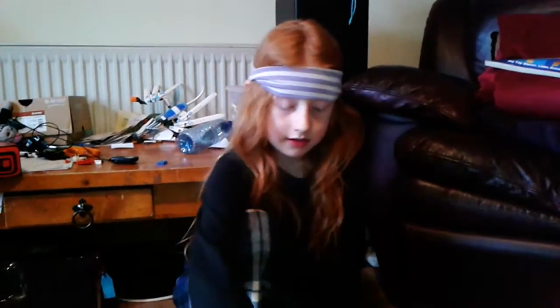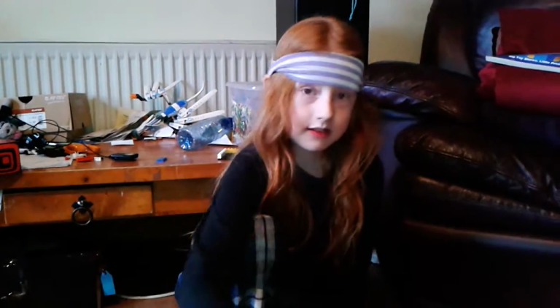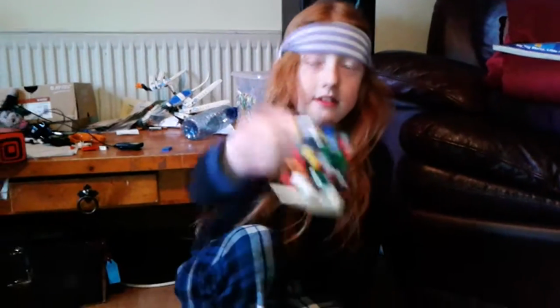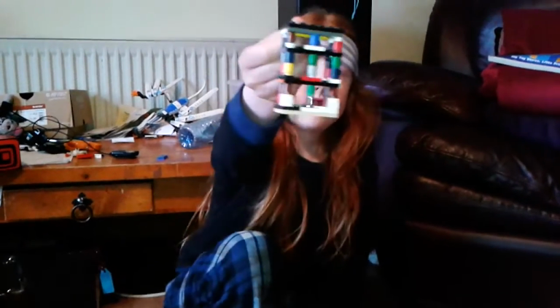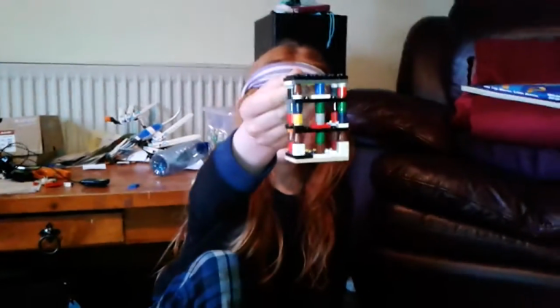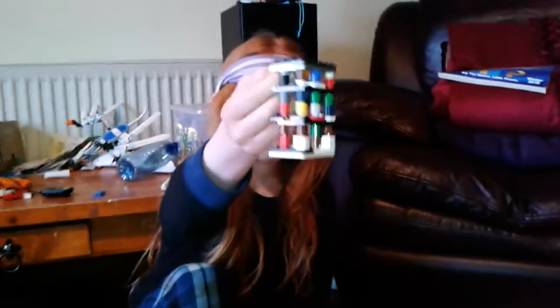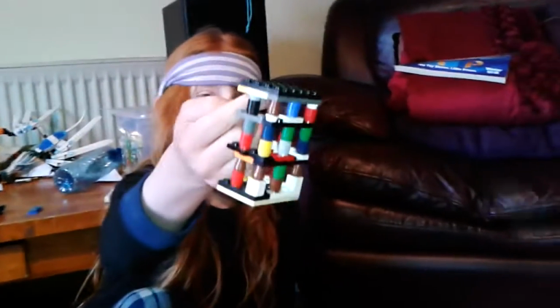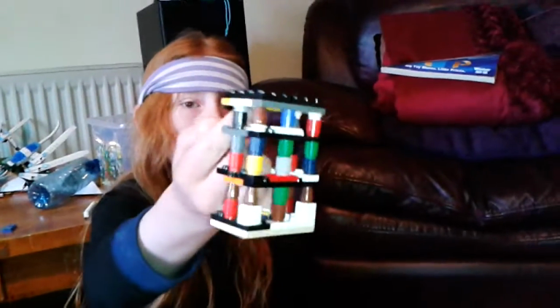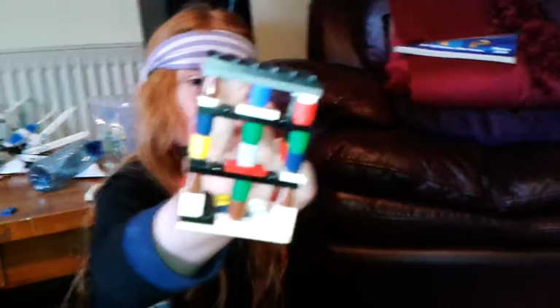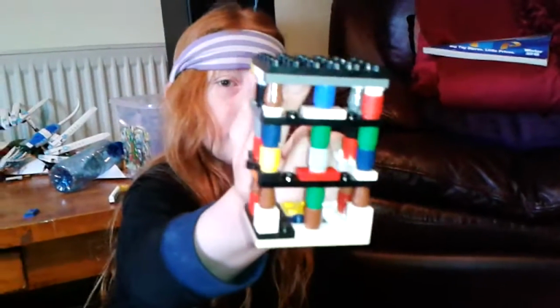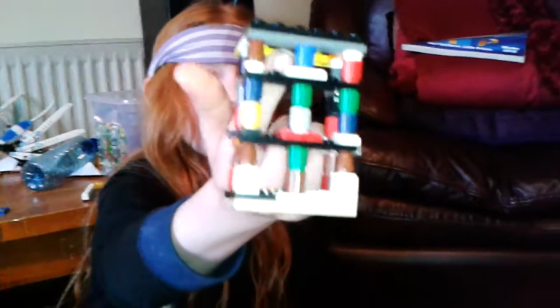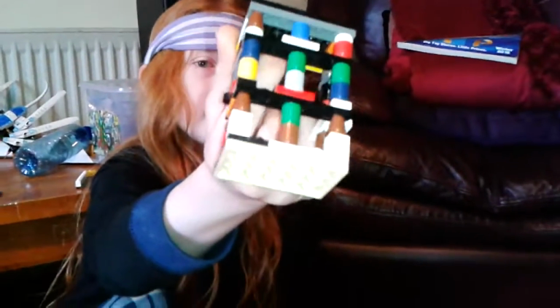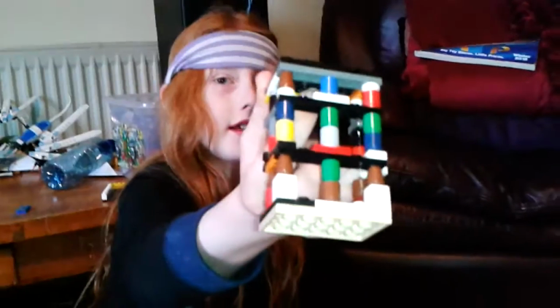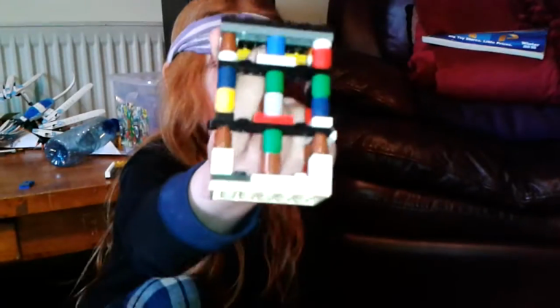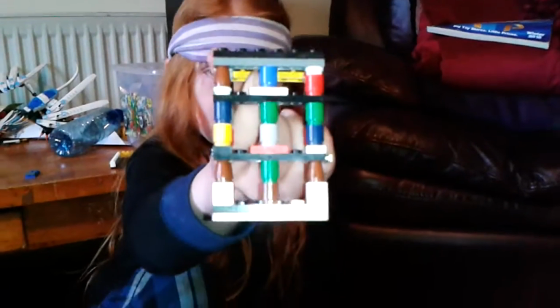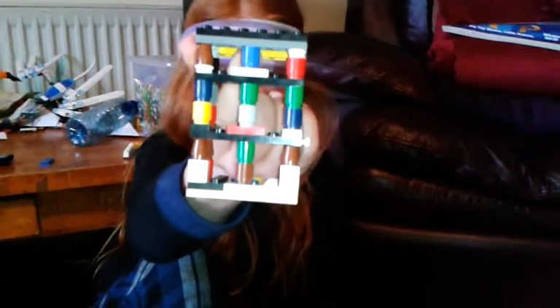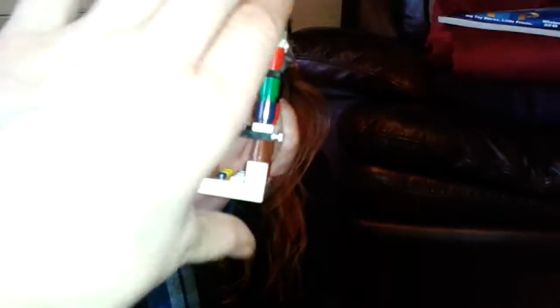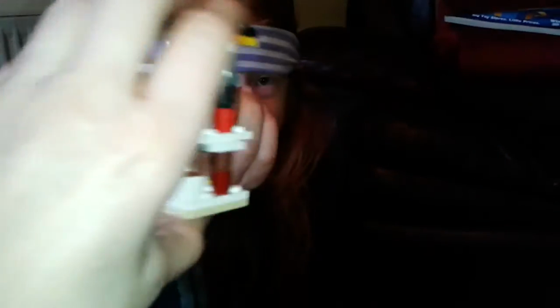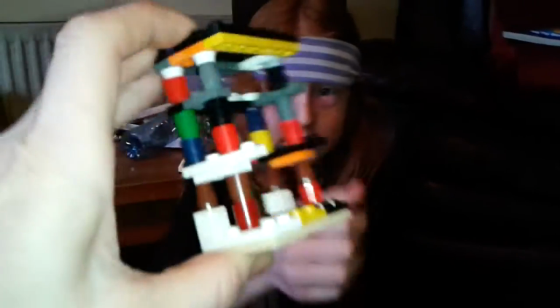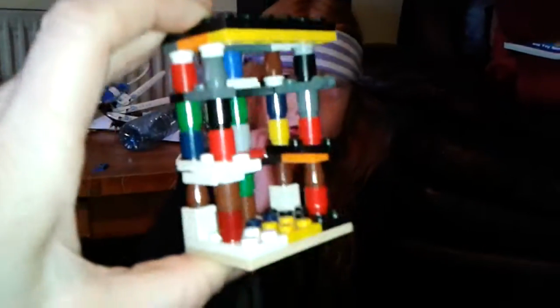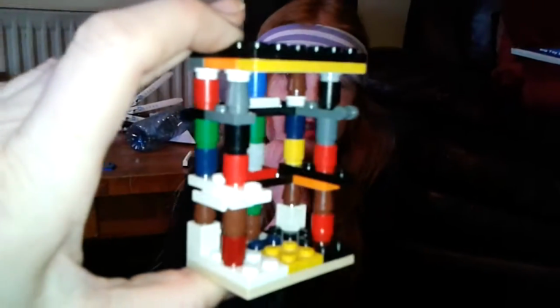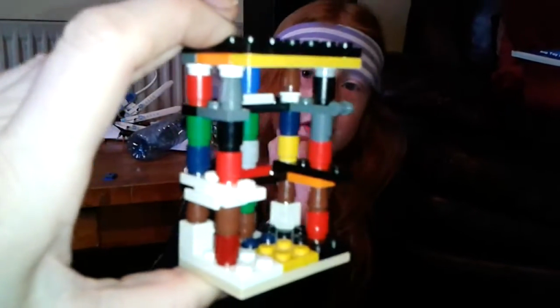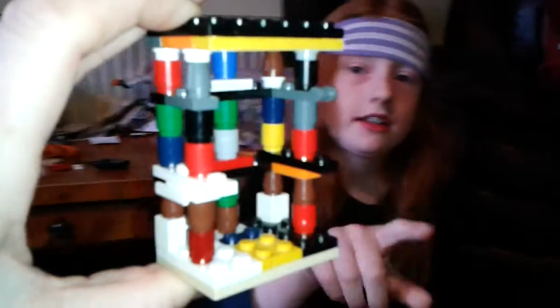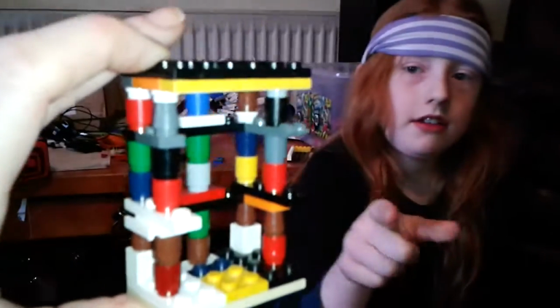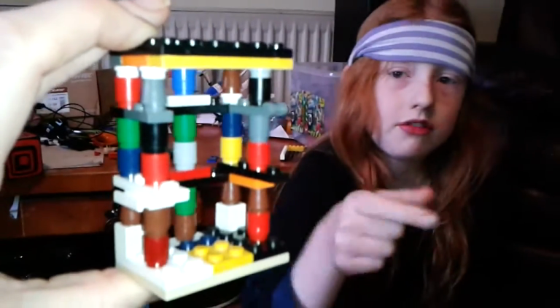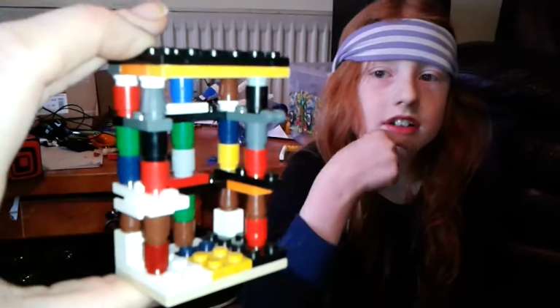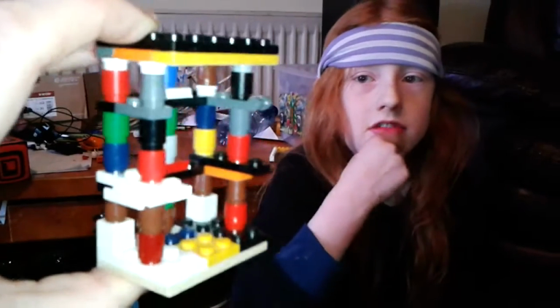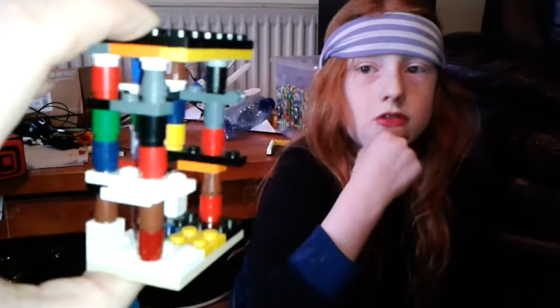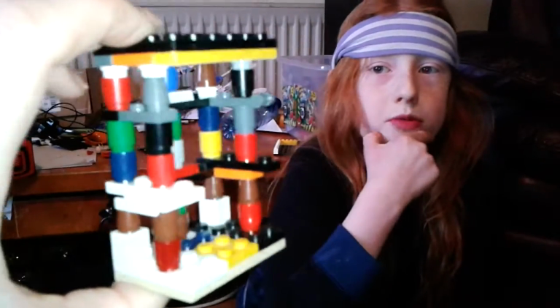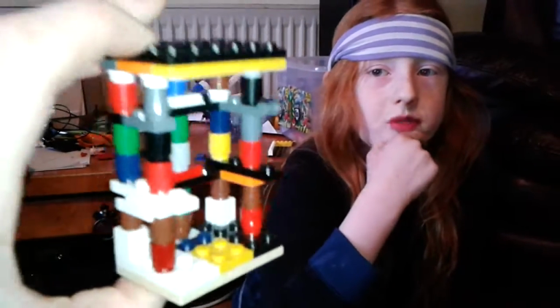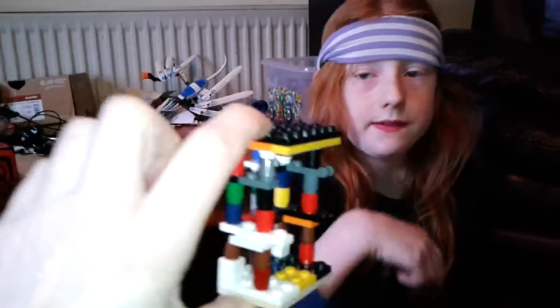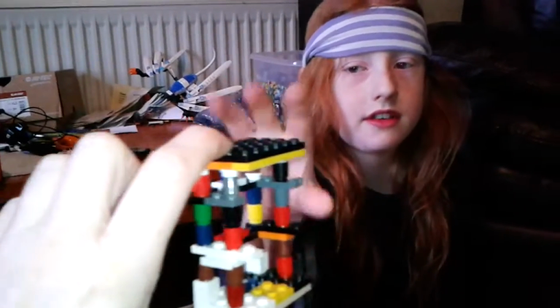This is the shark cage. It's a bit delicate. There's no side on that, so you can put the minifigures in.